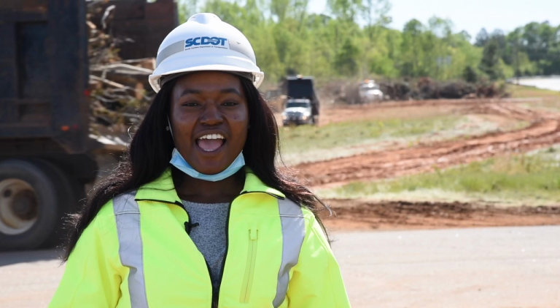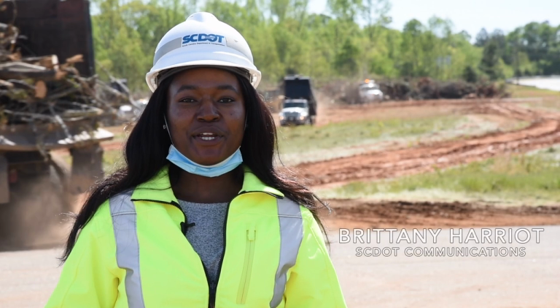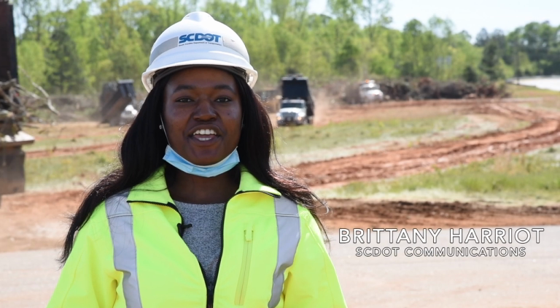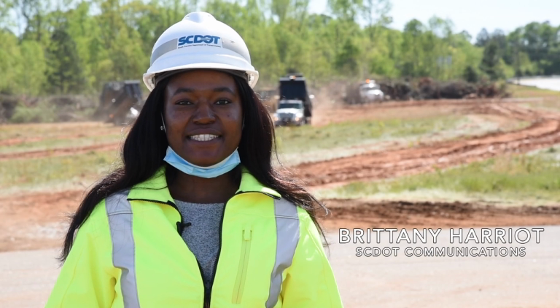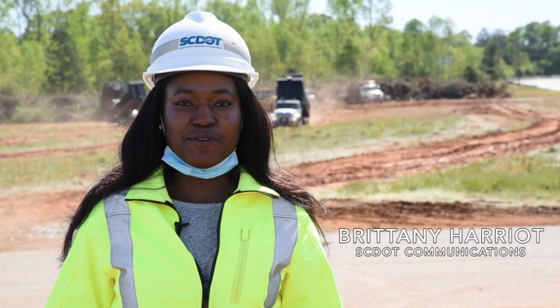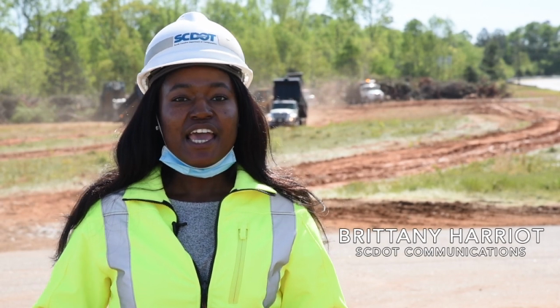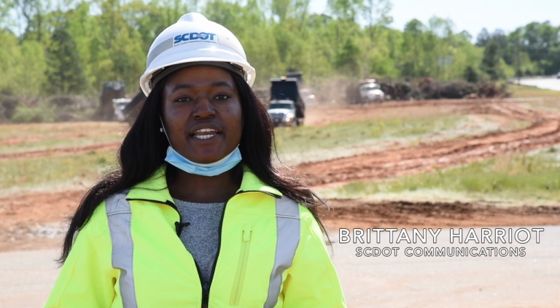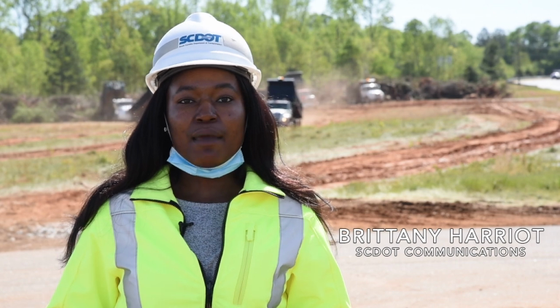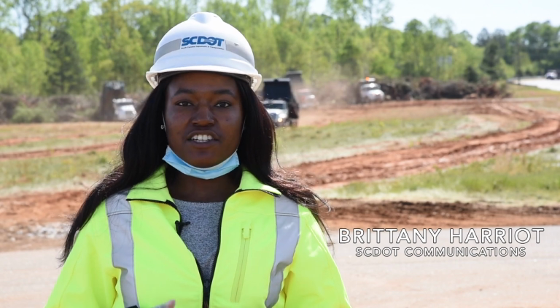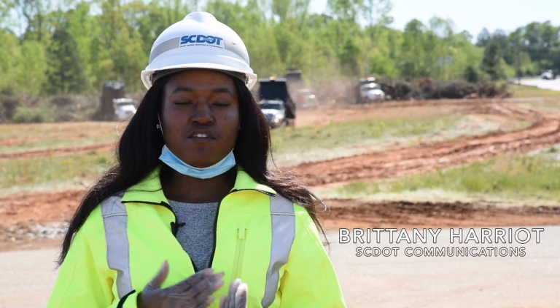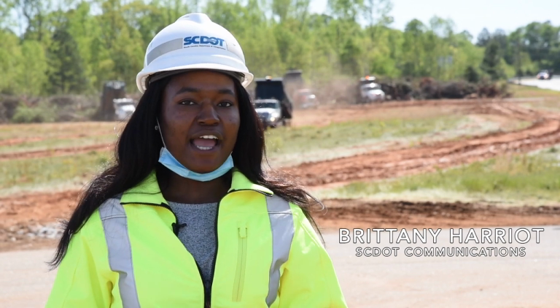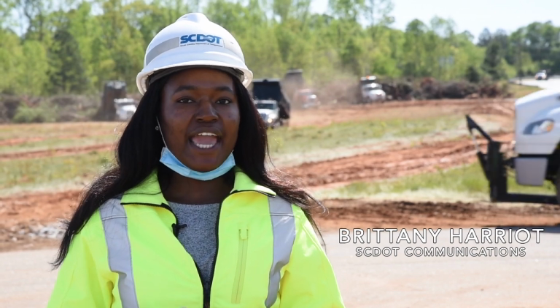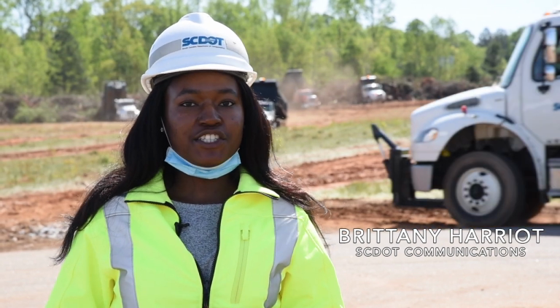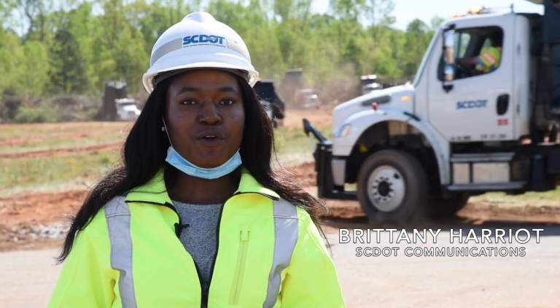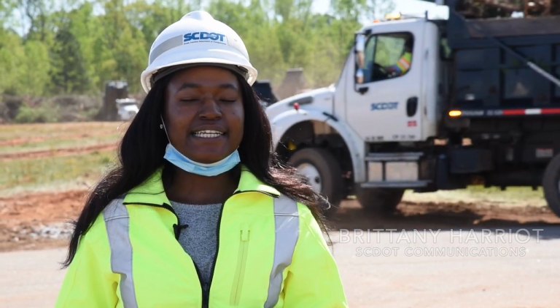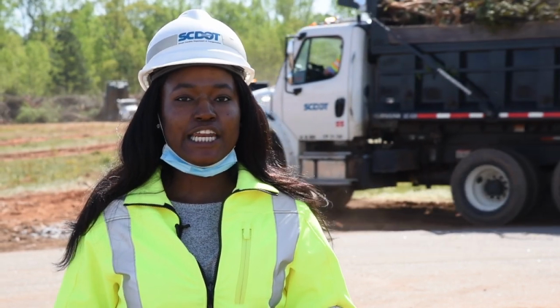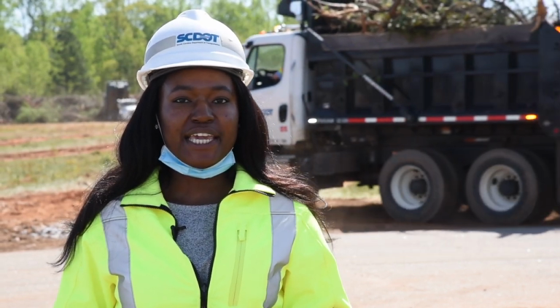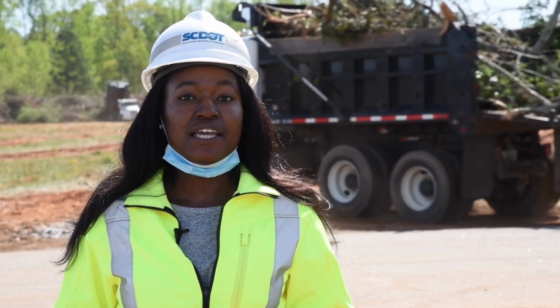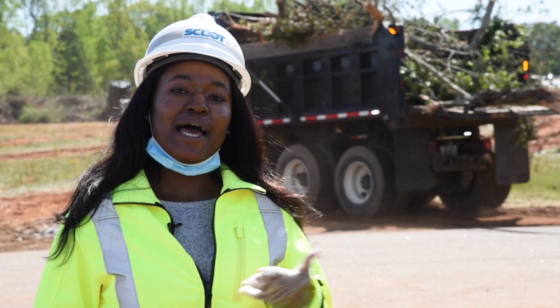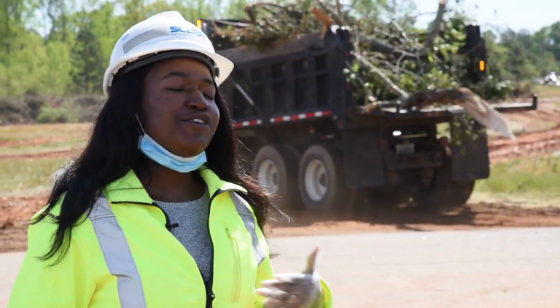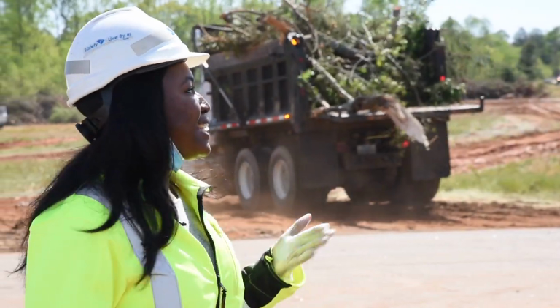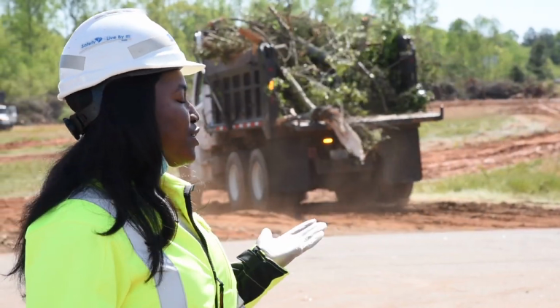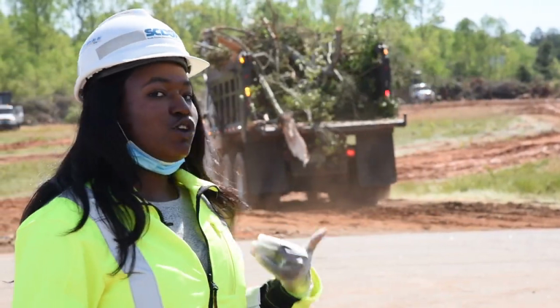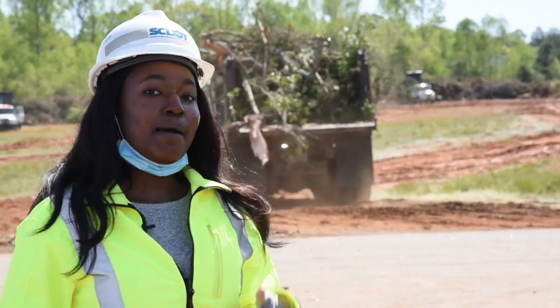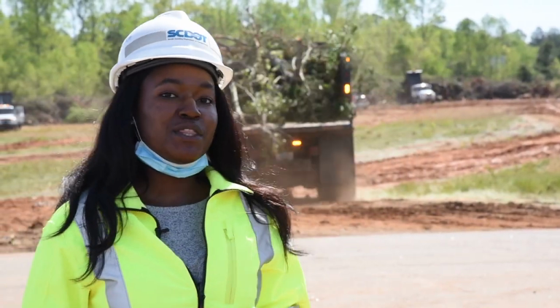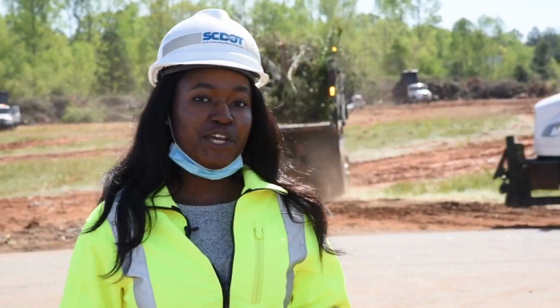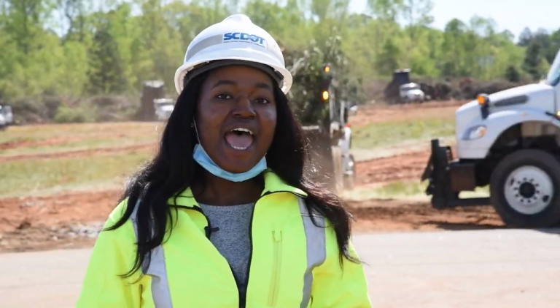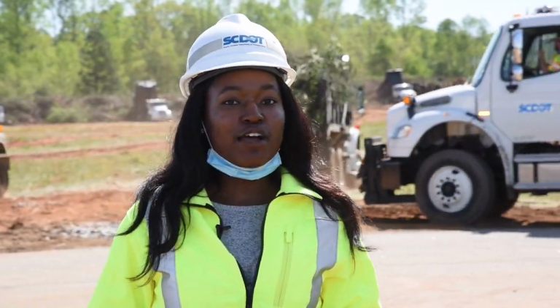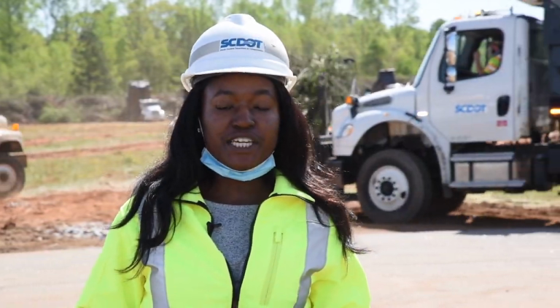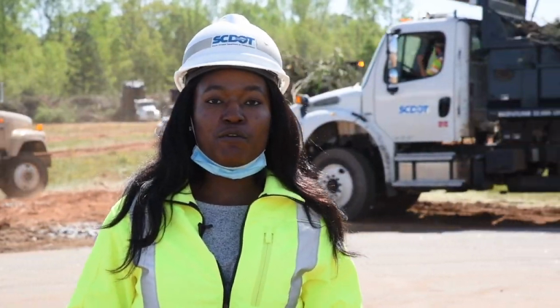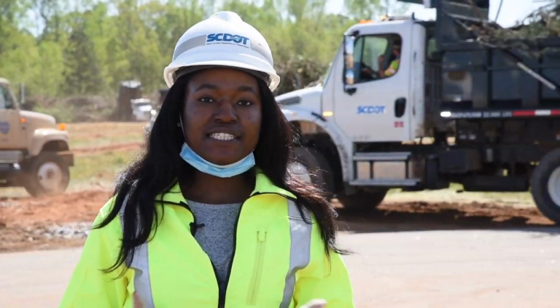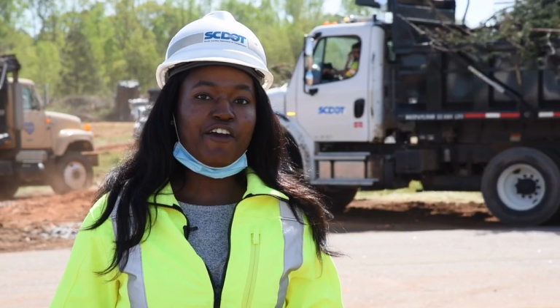I'm Brittney Harriot with SCDOT and right now I'm at the intersection of Wells Highway and Garrison Road in Seneca and Oconee County. Behind me you can see SCDOT trucks coming in with debris and downed trees from around the city area.